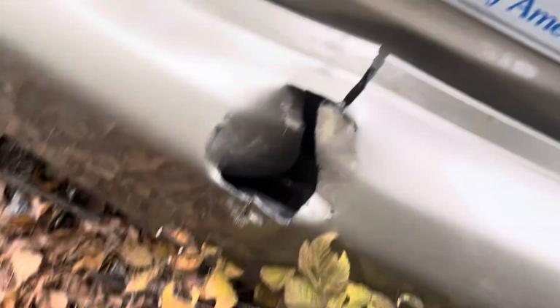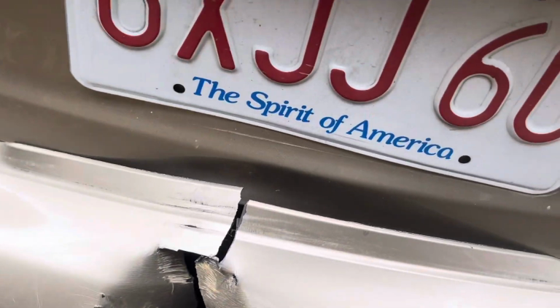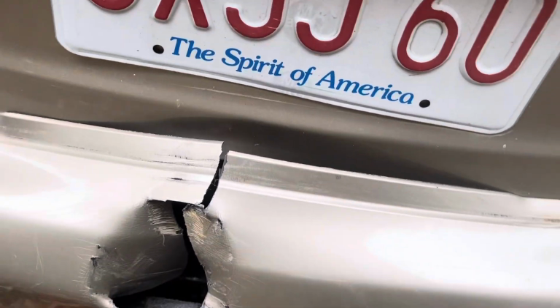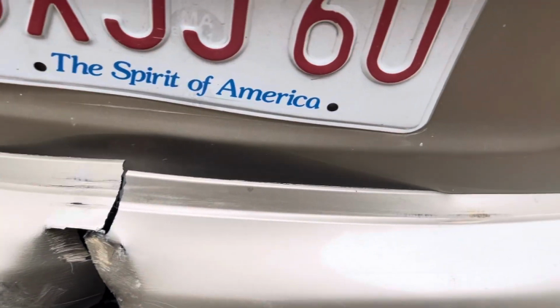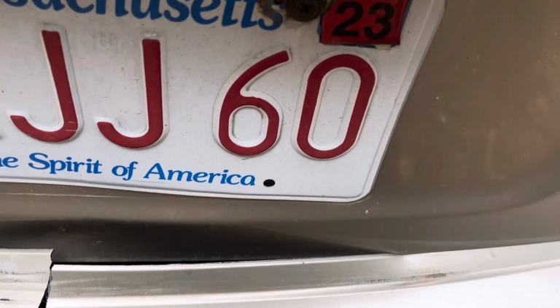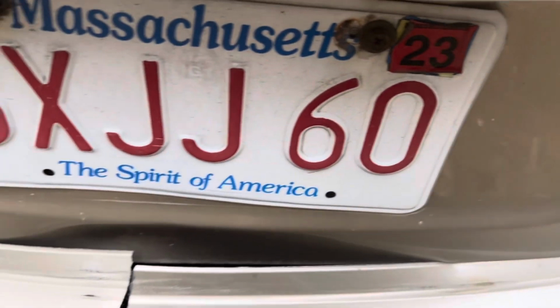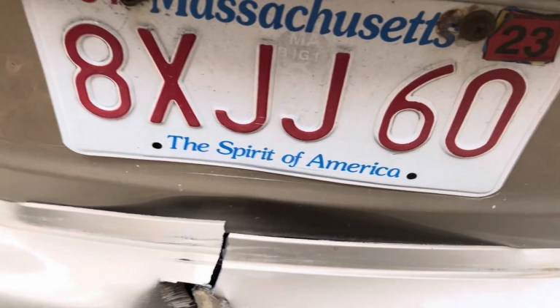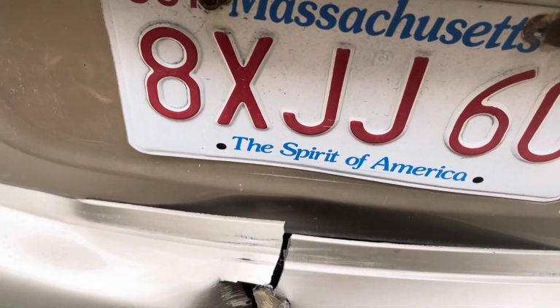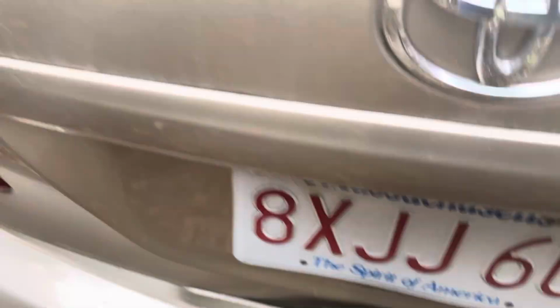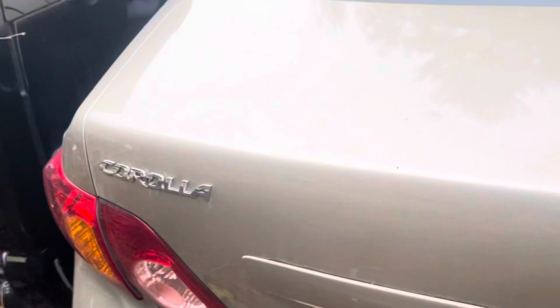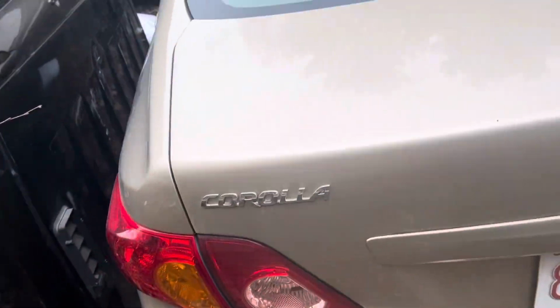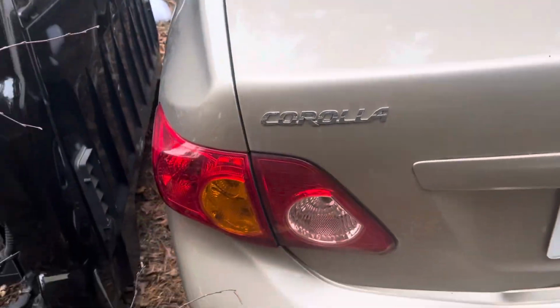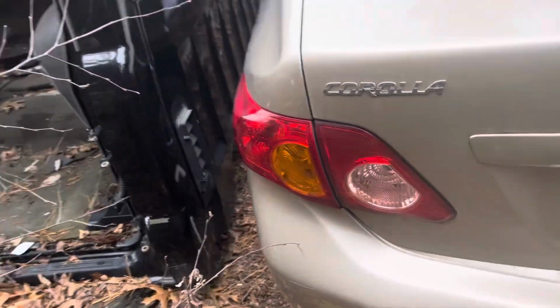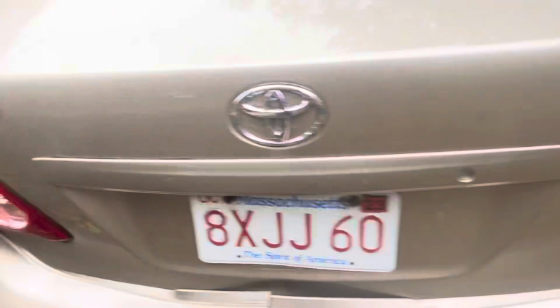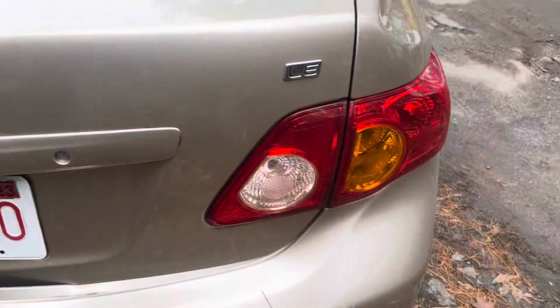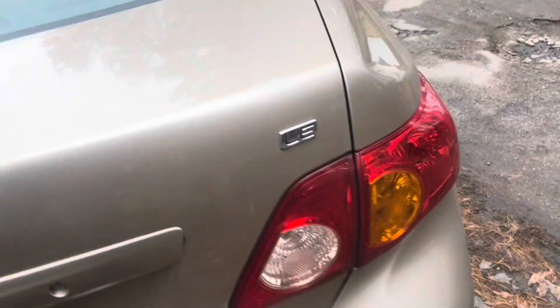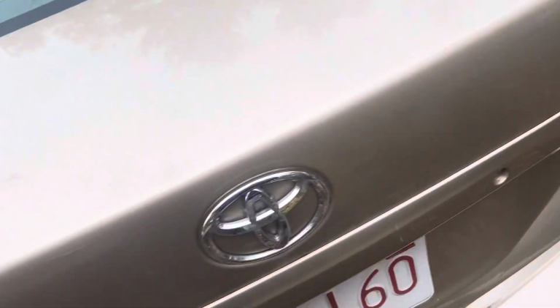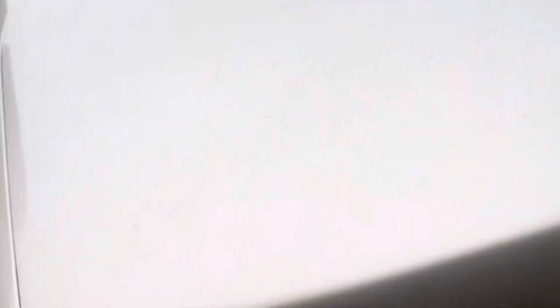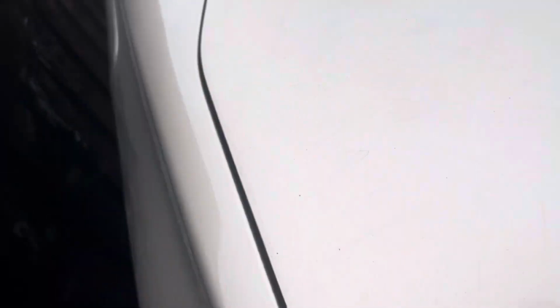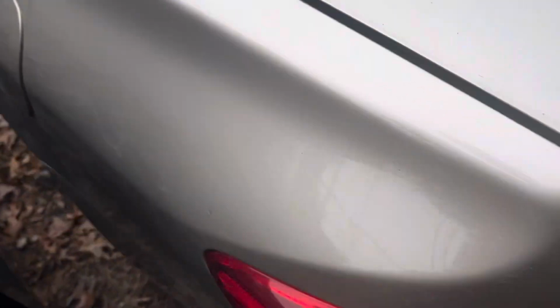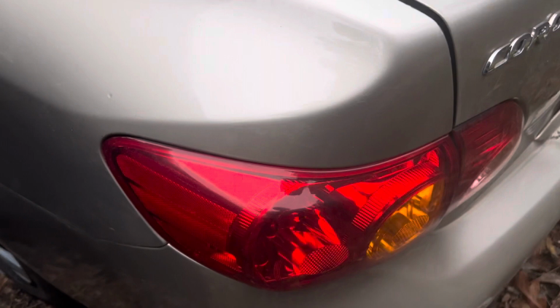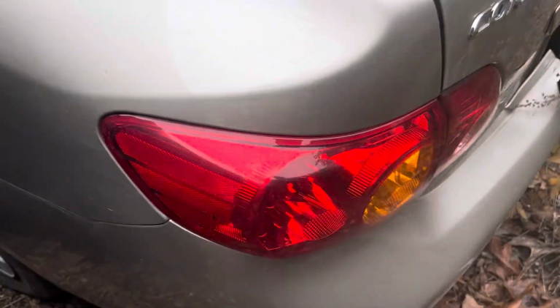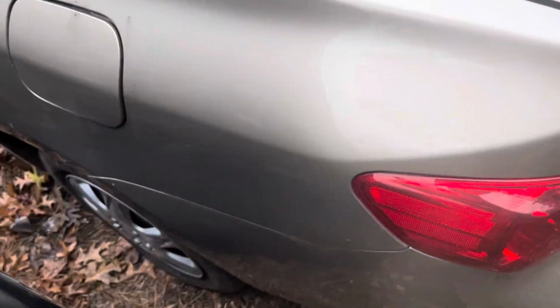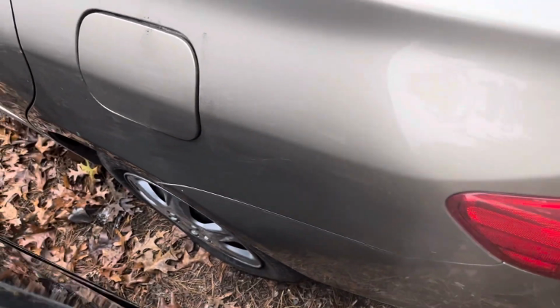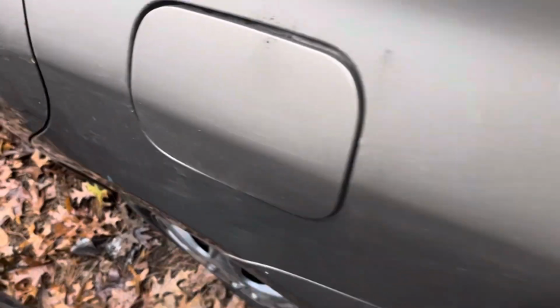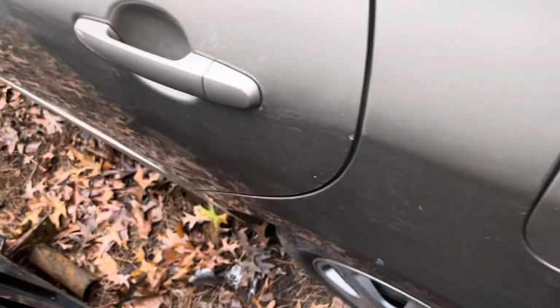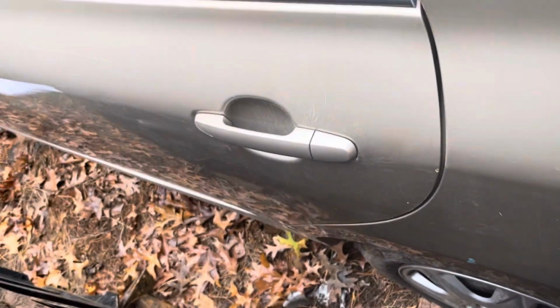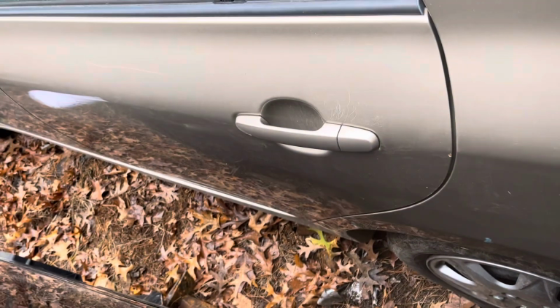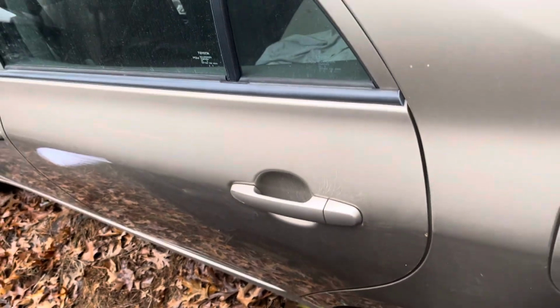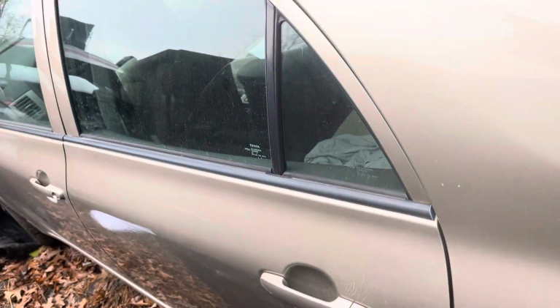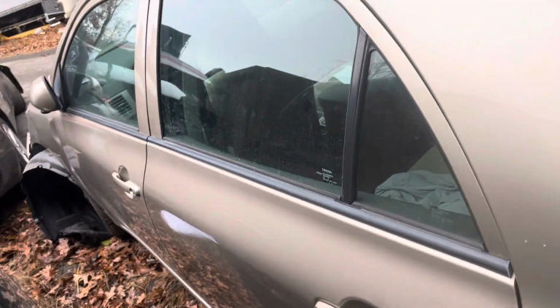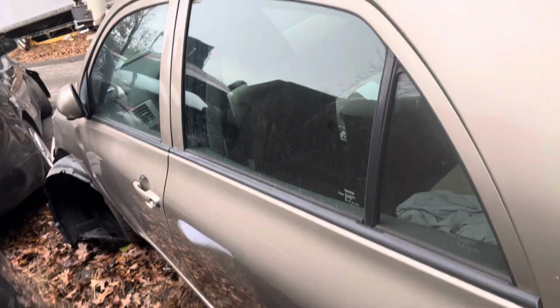Lid has a little crease in the center, lights look good. Front and rear driver doors both look good.